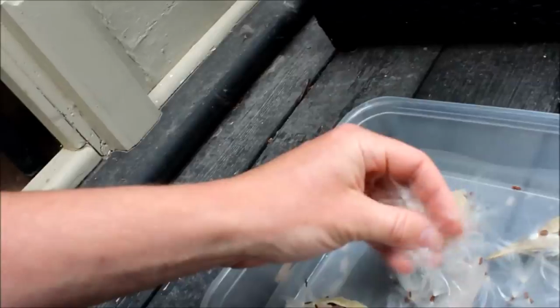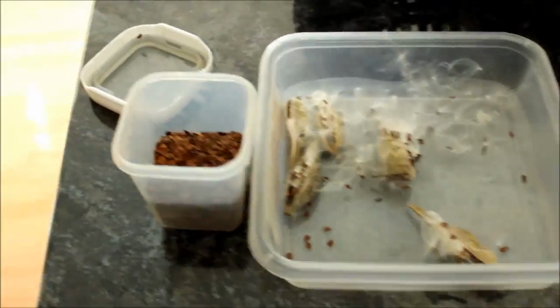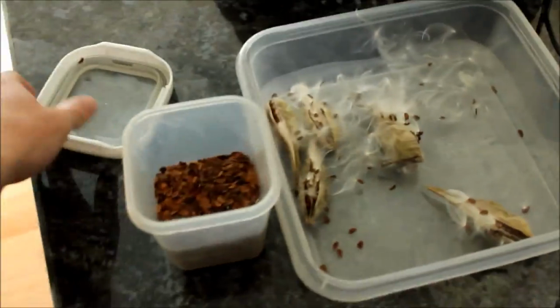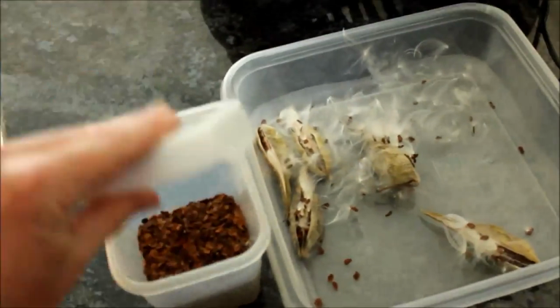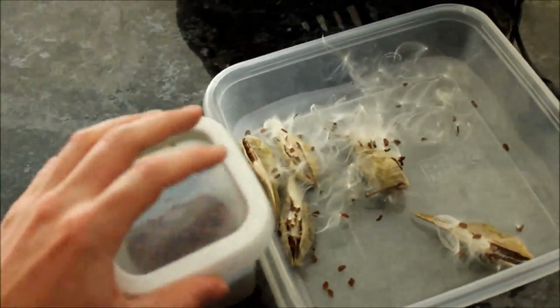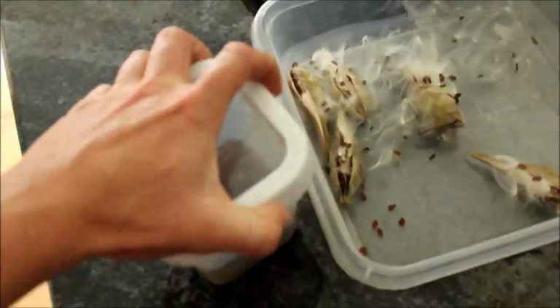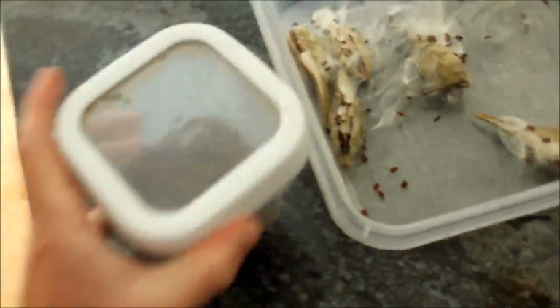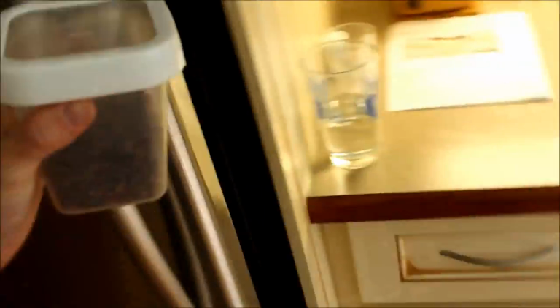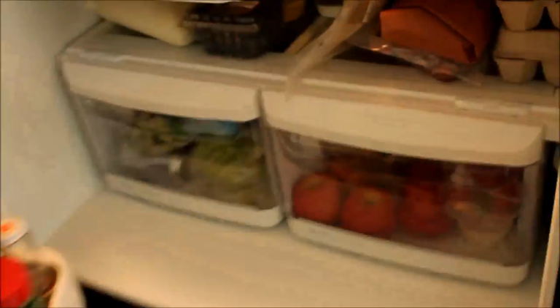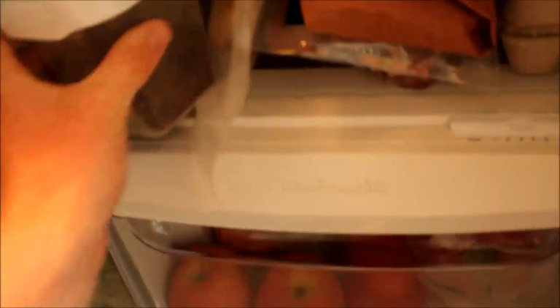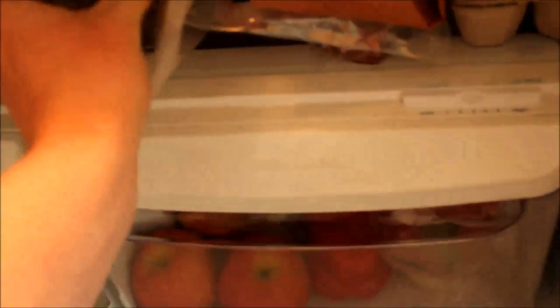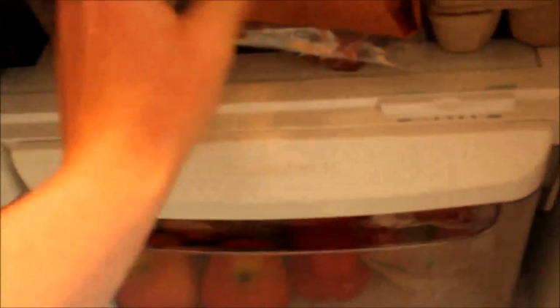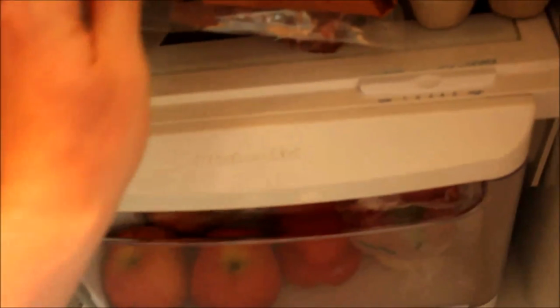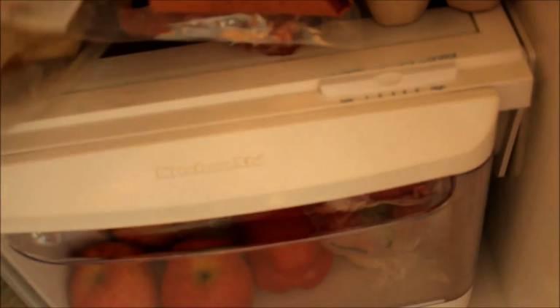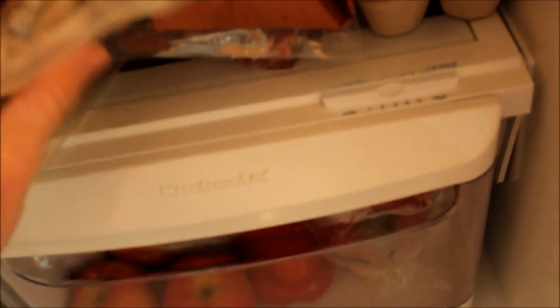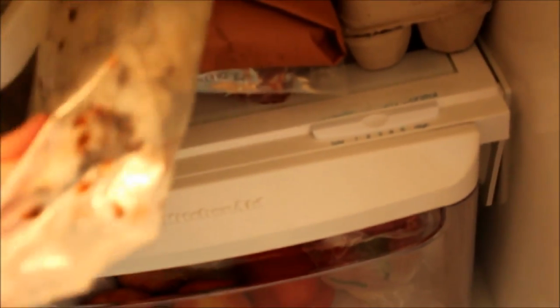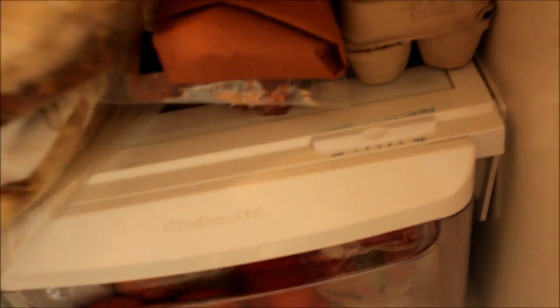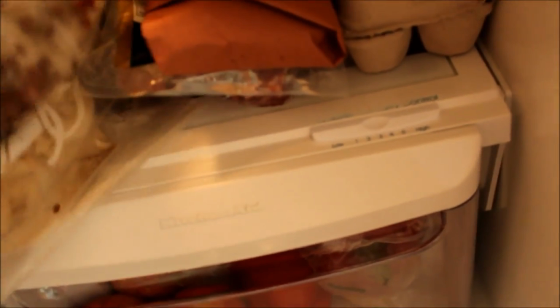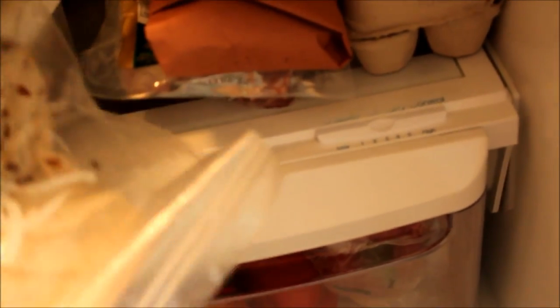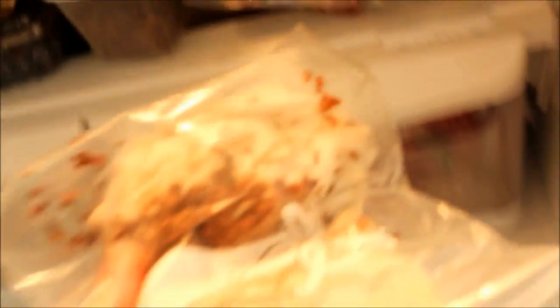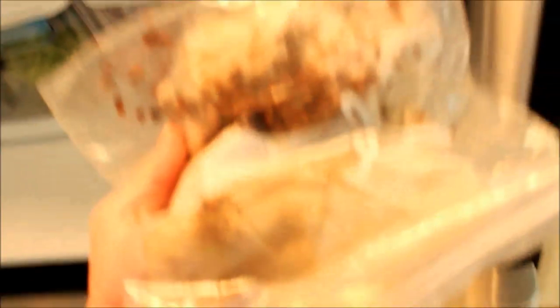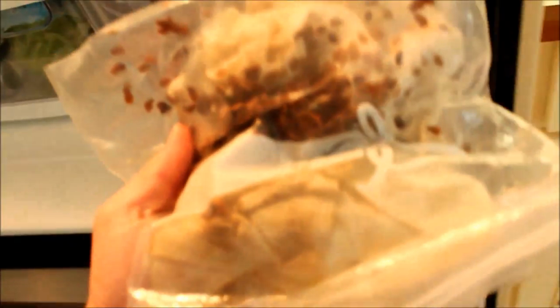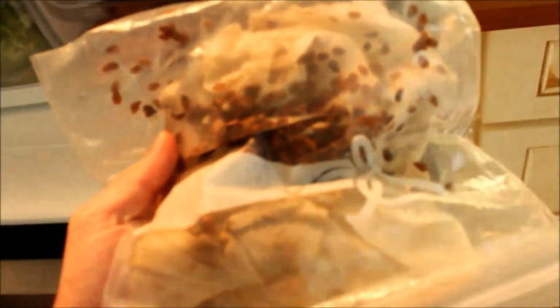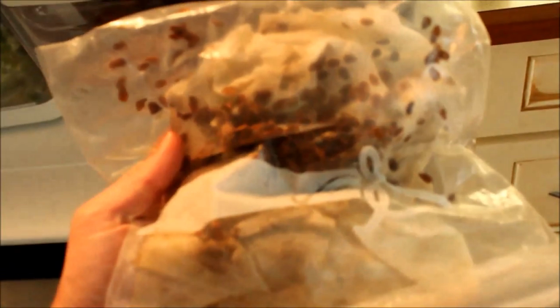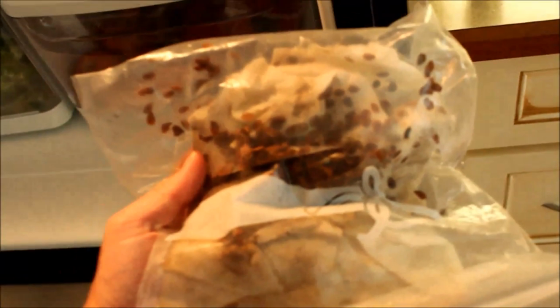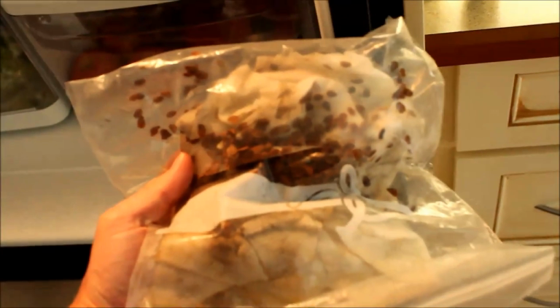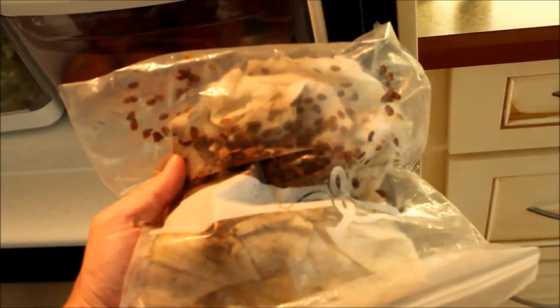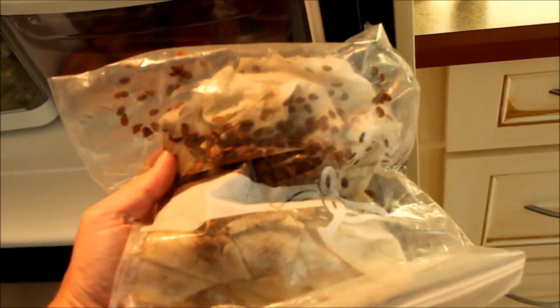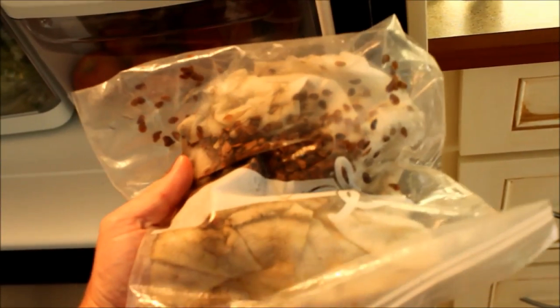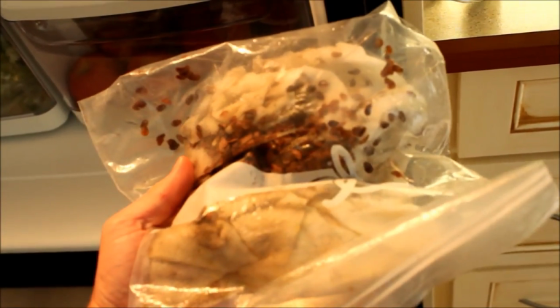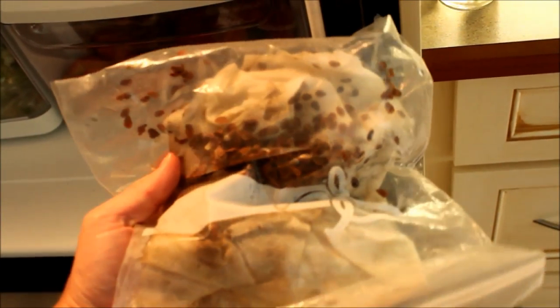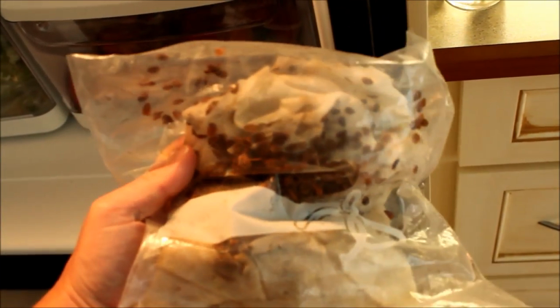Once the seeds are isolated they will need to be chilled for the winter months, usually in the fridge or freezer. Towards the end of winter, placing the seeds in a soaked paper towel inside a ziplock bag for several weeks will help the germination process.